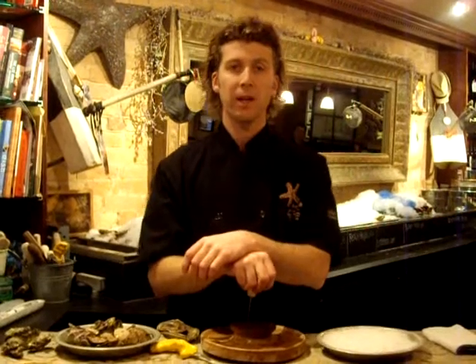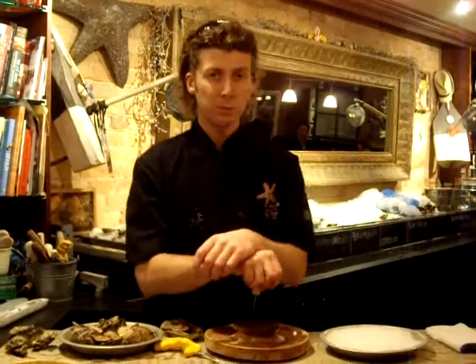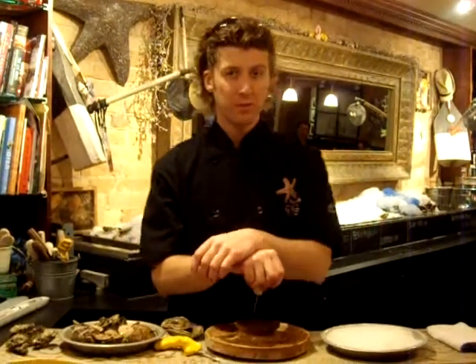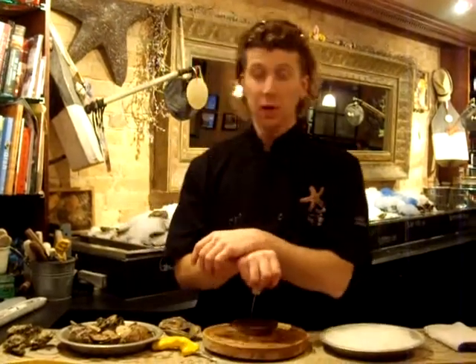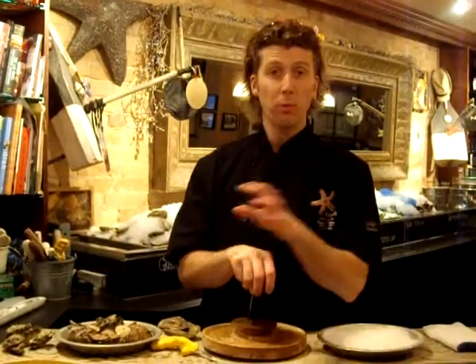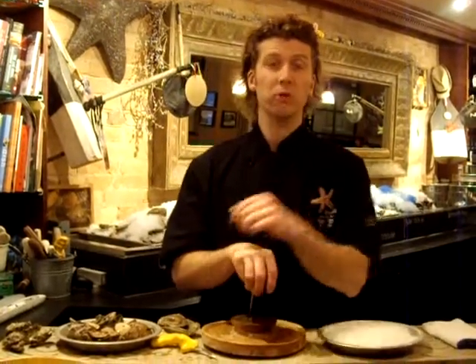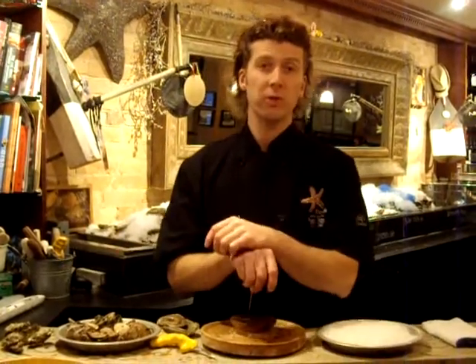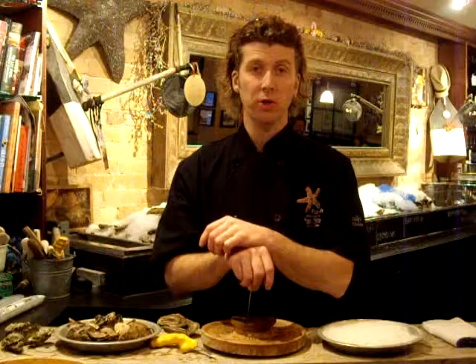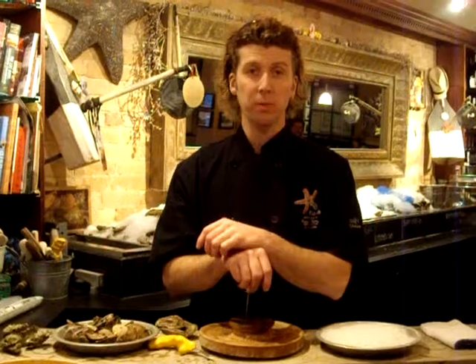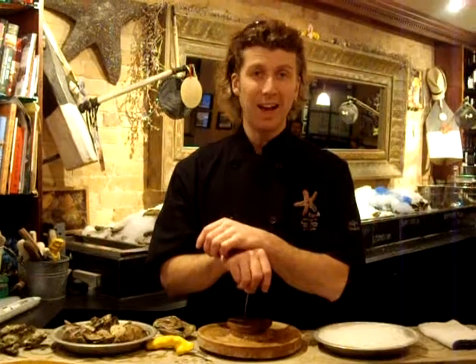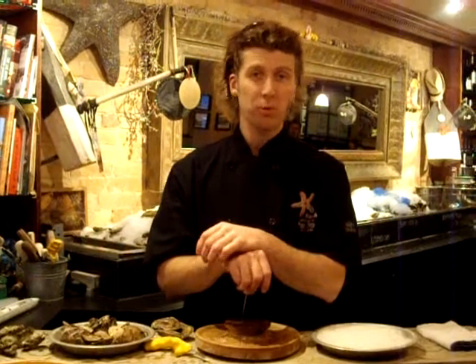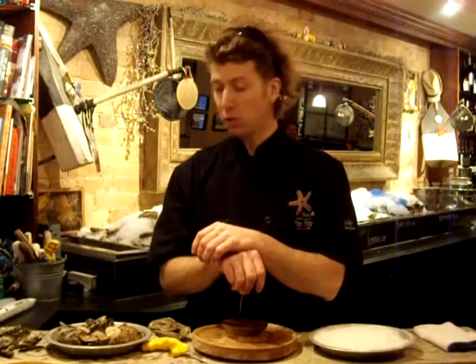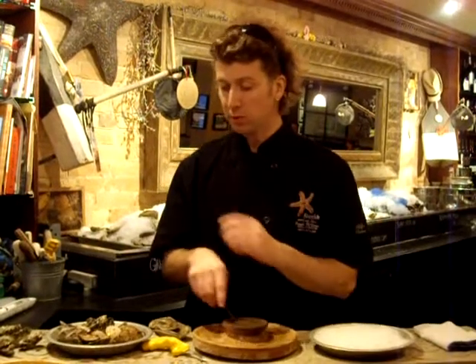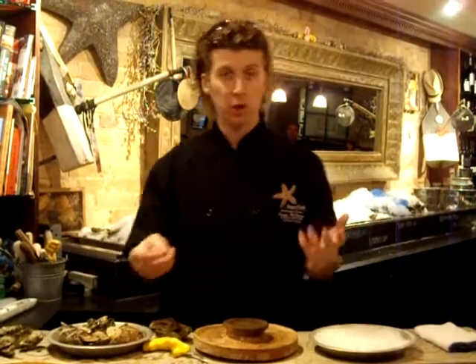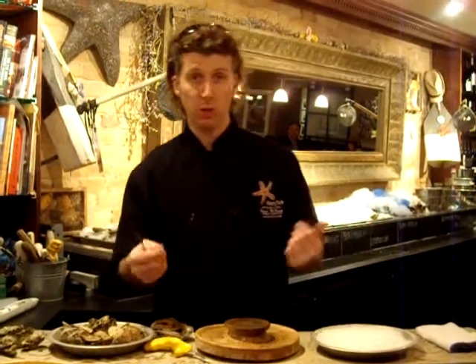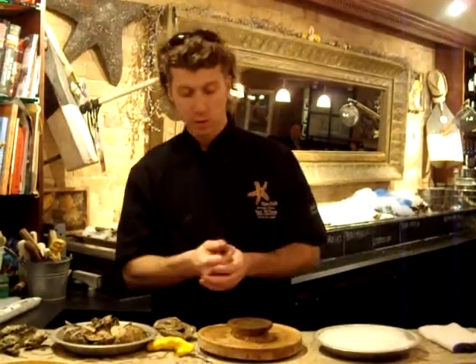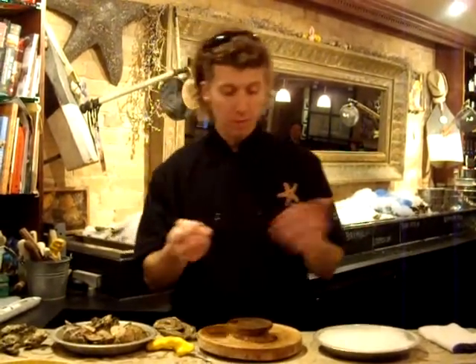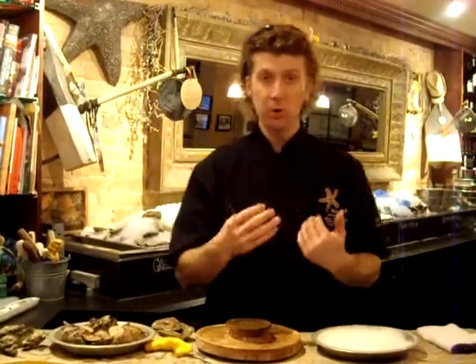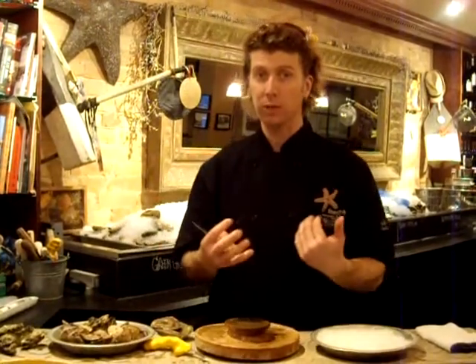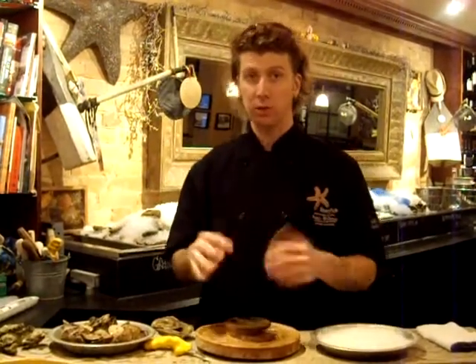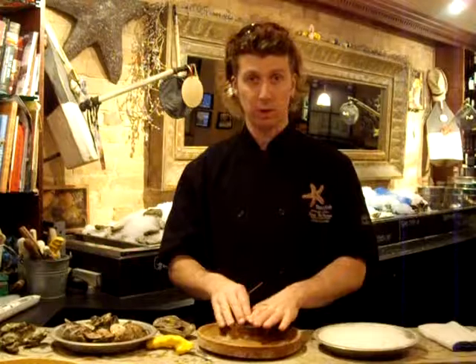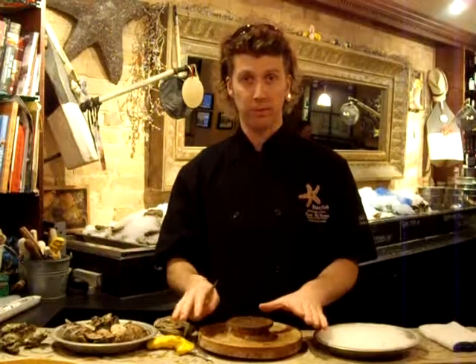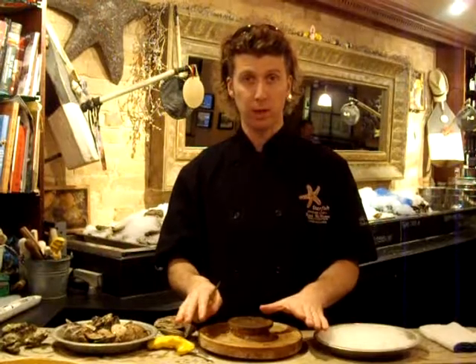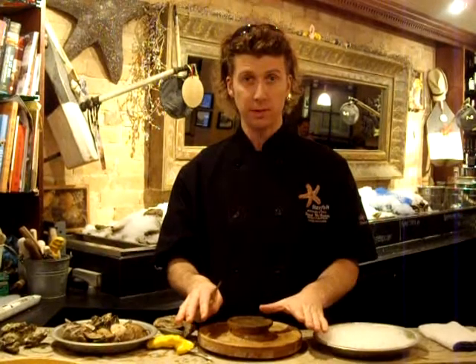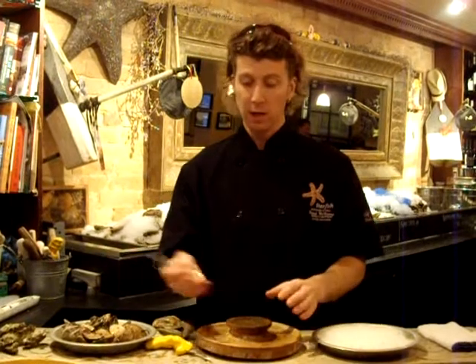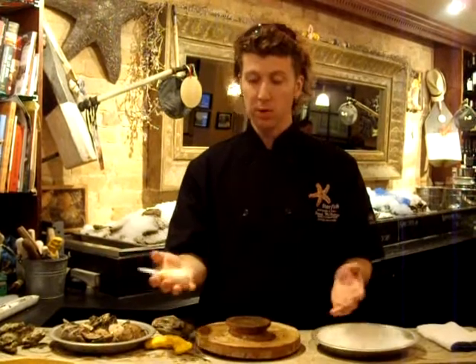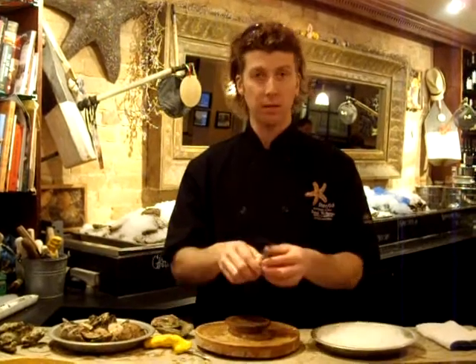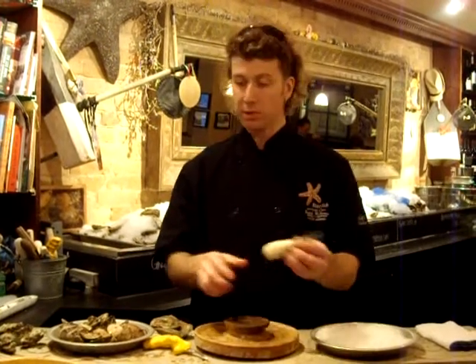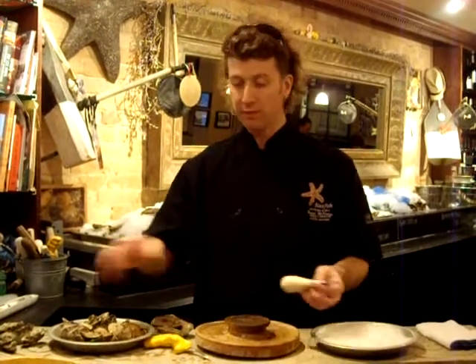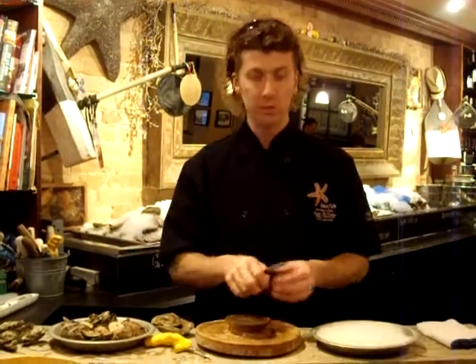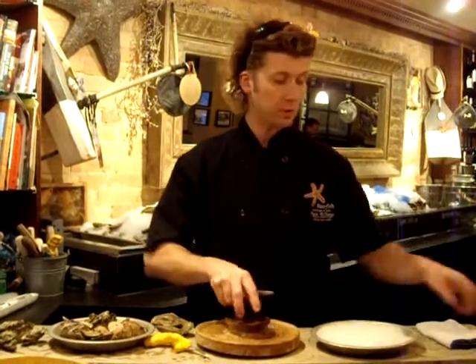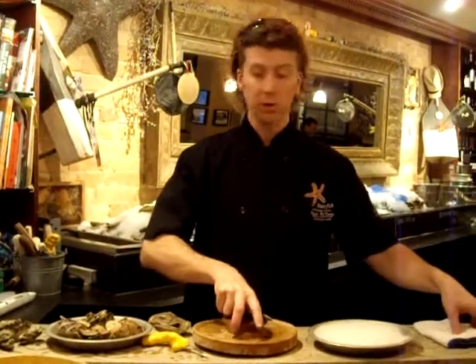Hi there, welcome to Starfish. What we're going to do today, we're going to show you a little bit of how to shuck oysters if you're going to shuck oysters at home. I would shuck oysters on a little bit of a board like this. We're using a standard little oyster knife and some oysters of course.